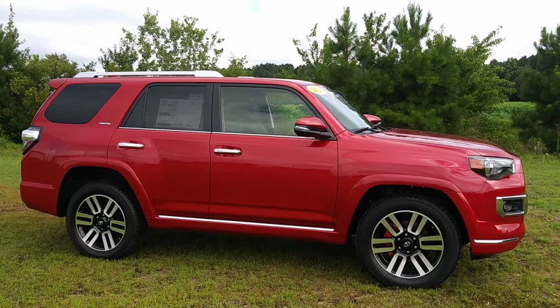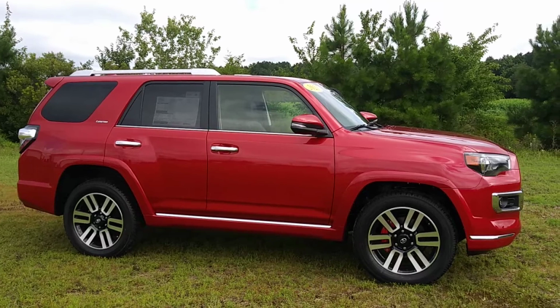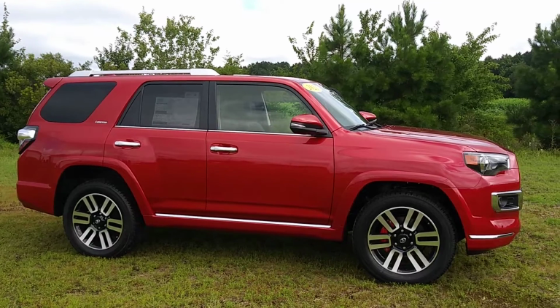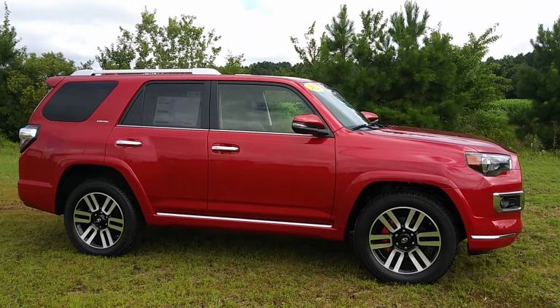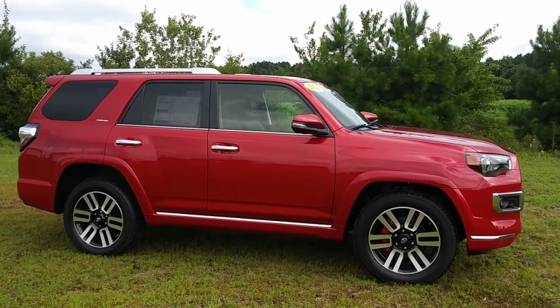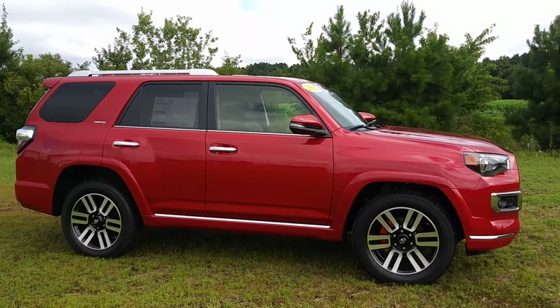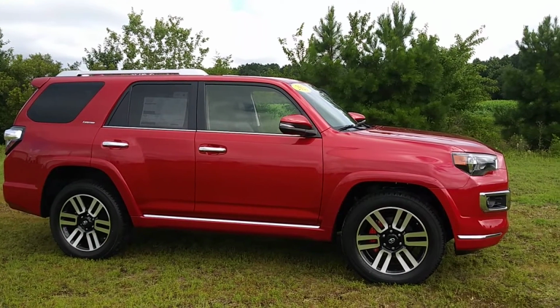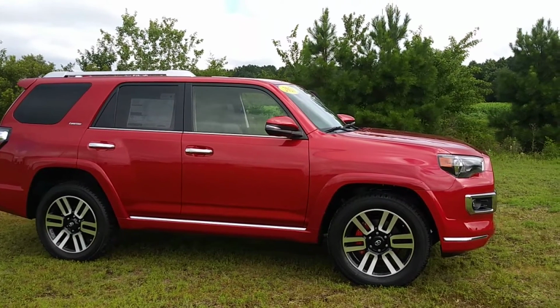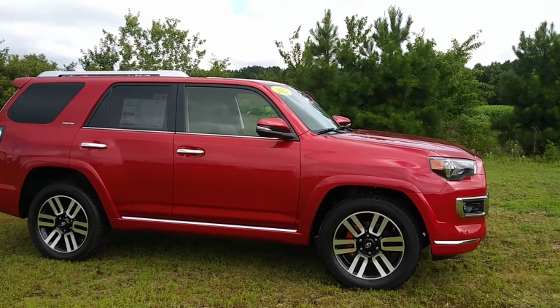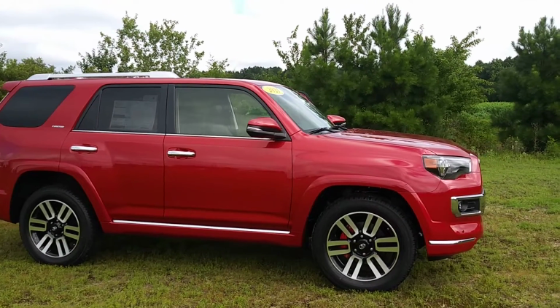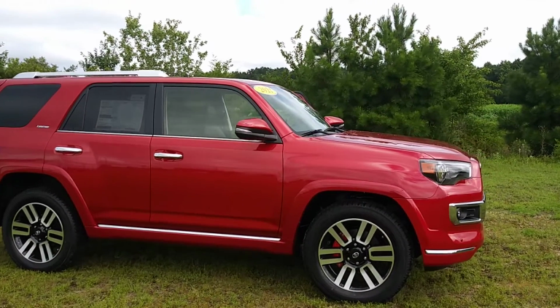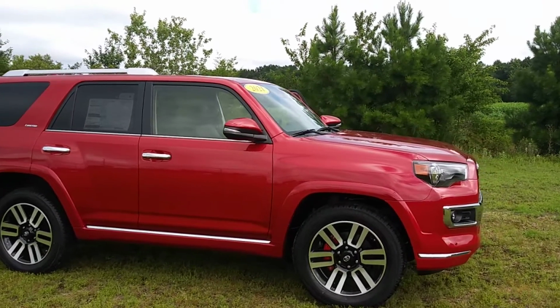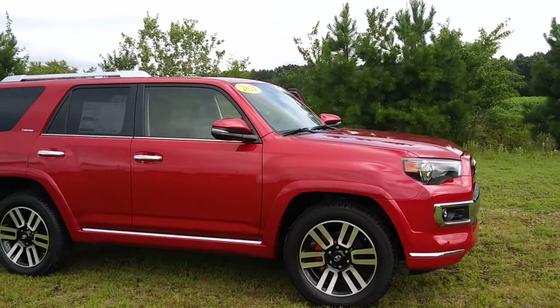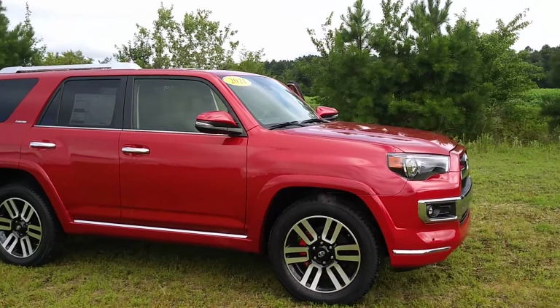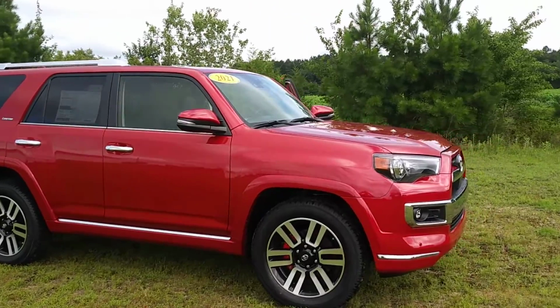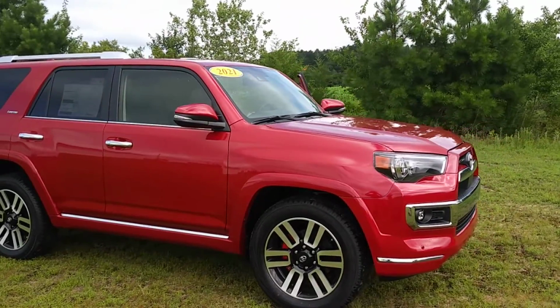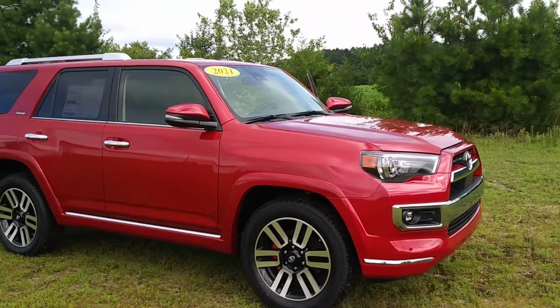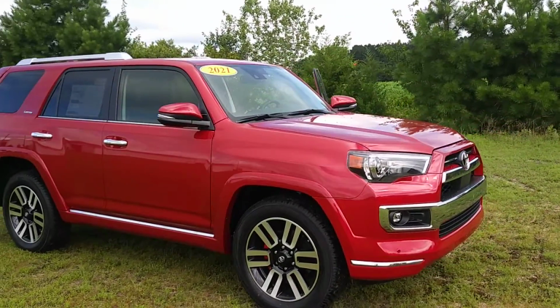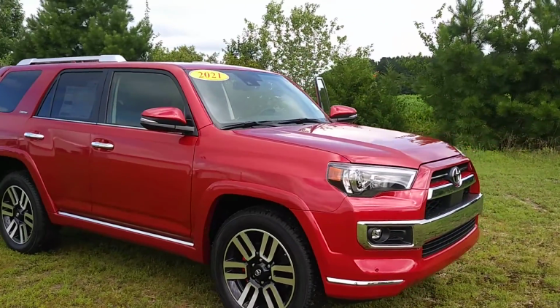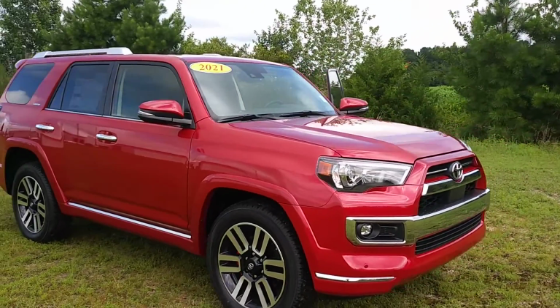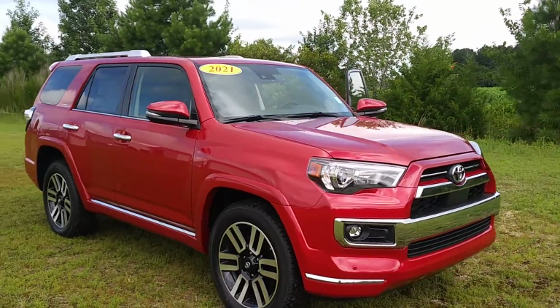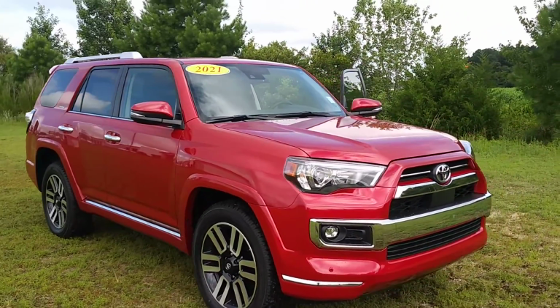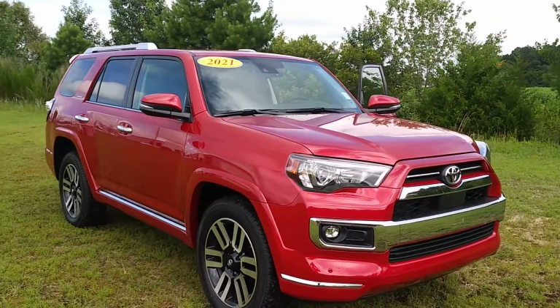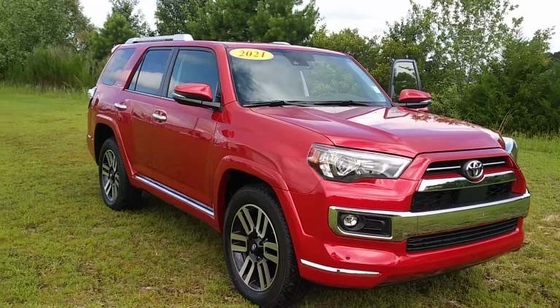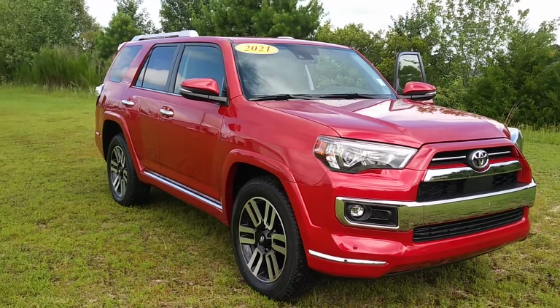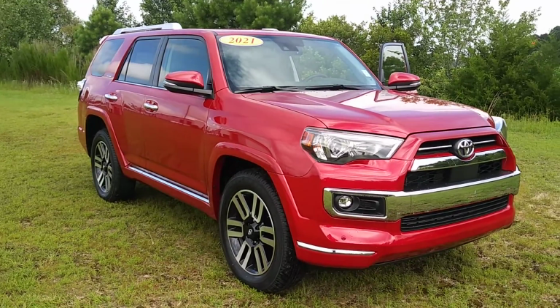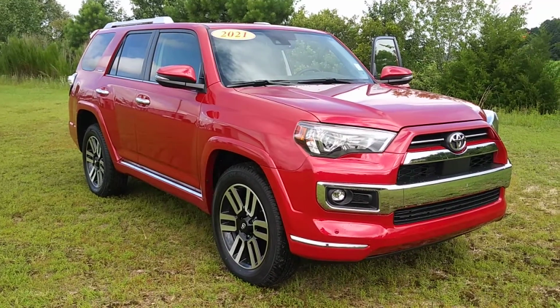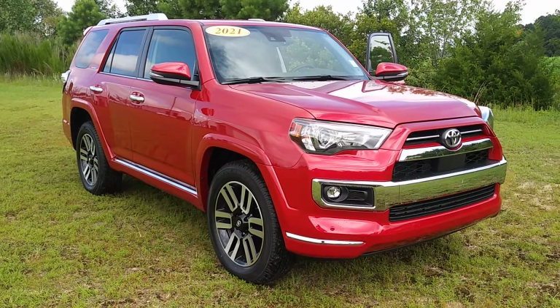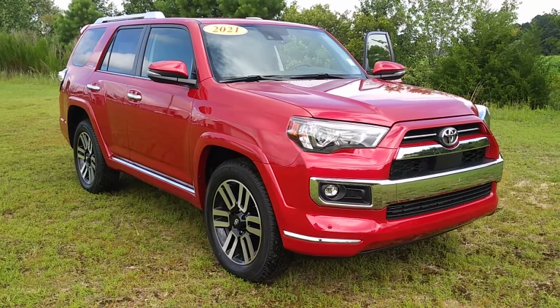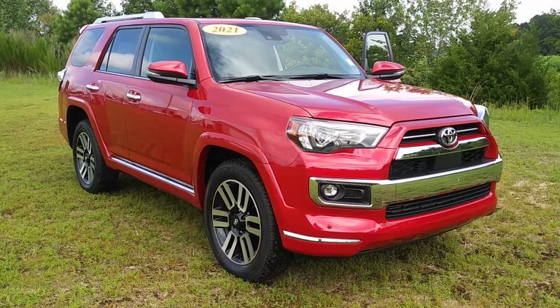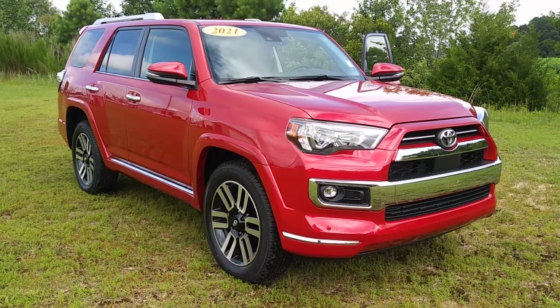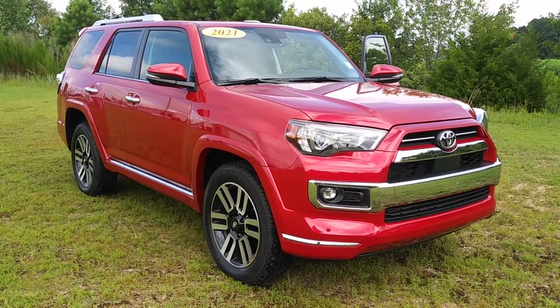This is Will at Massey Toyota. Today I'm doing a video of the 2021 4Runner Limited in Barcelona Red. As you can see, it's a great looking vehicle. It has the 20-inch alloy wheels, which gives it an outstanding ride.